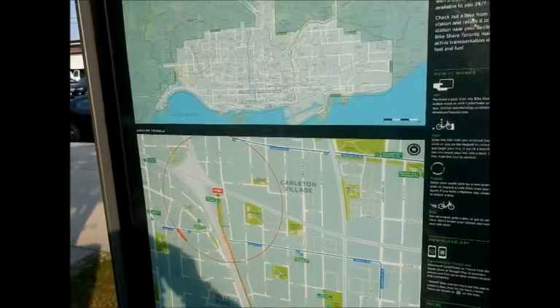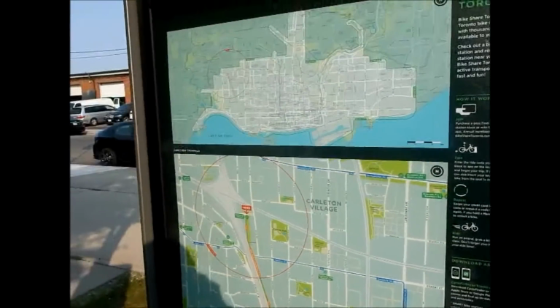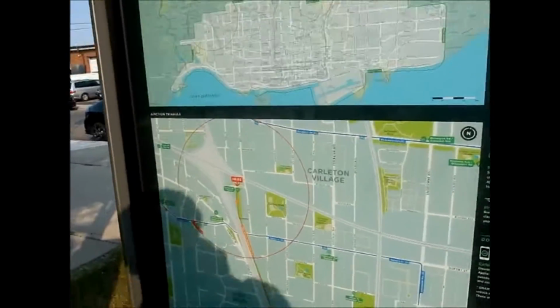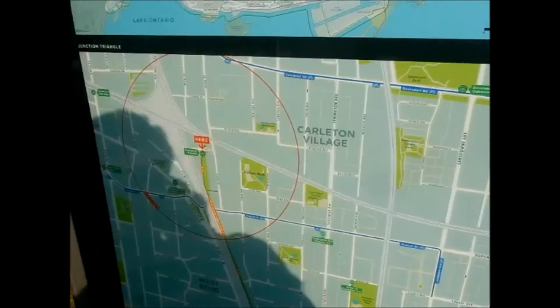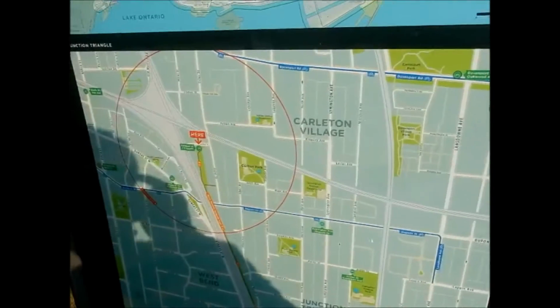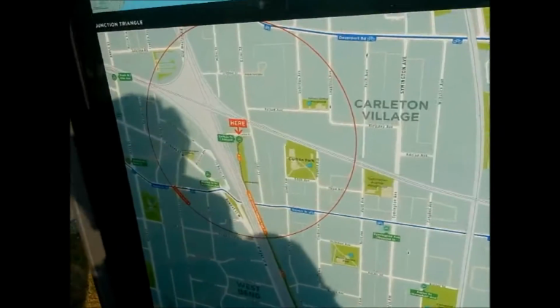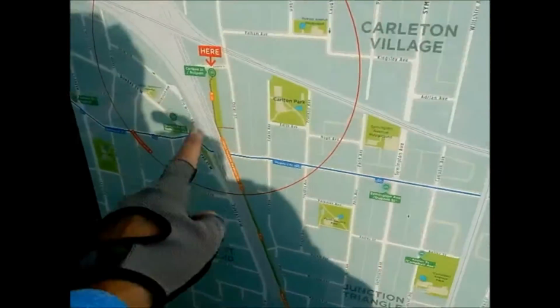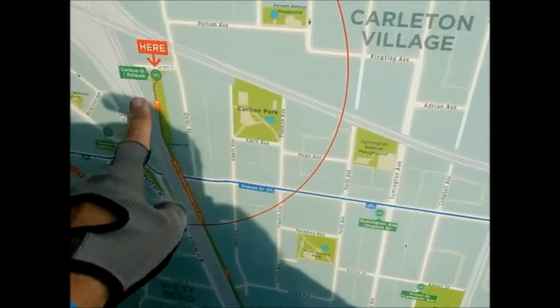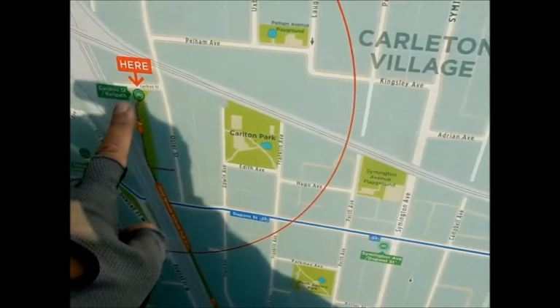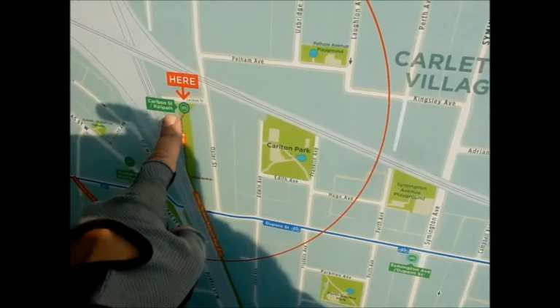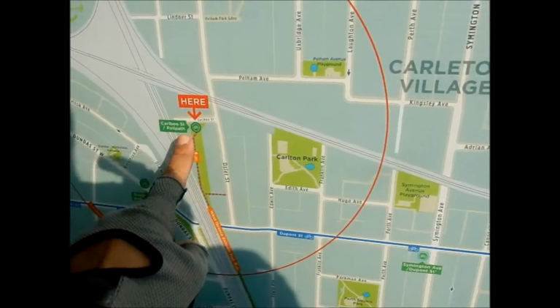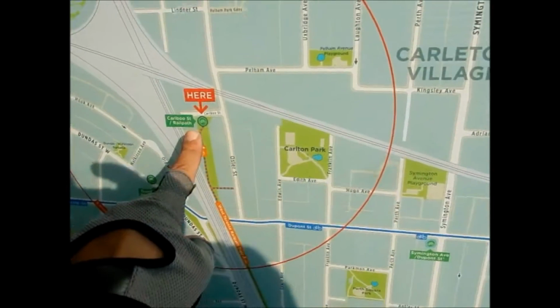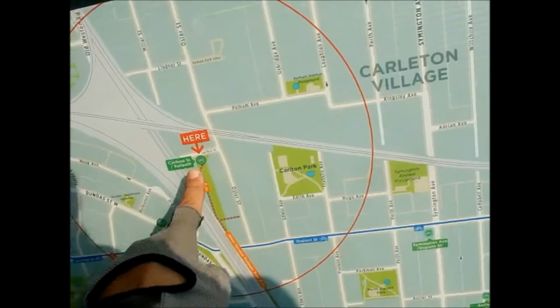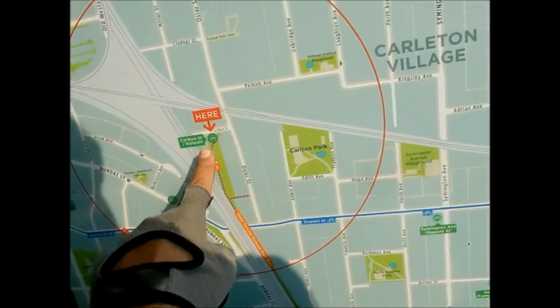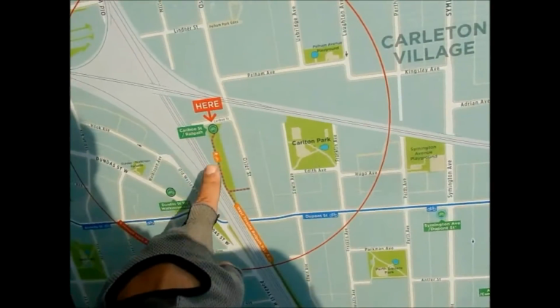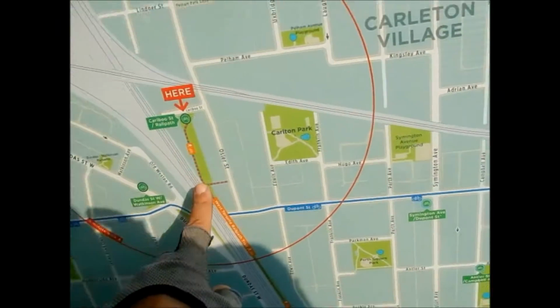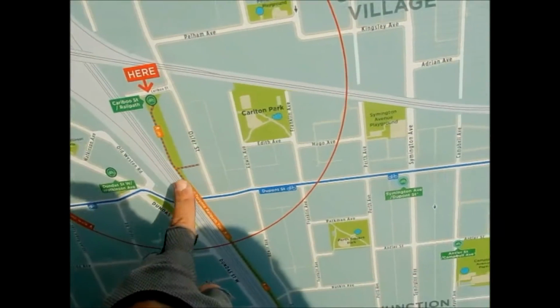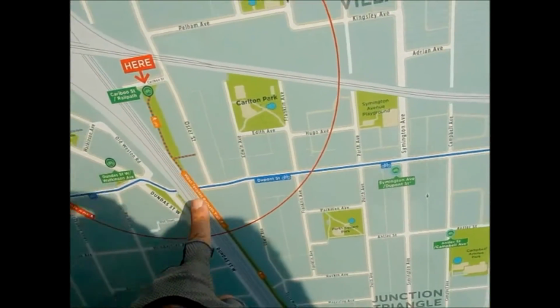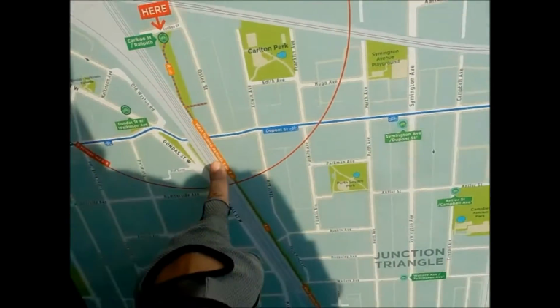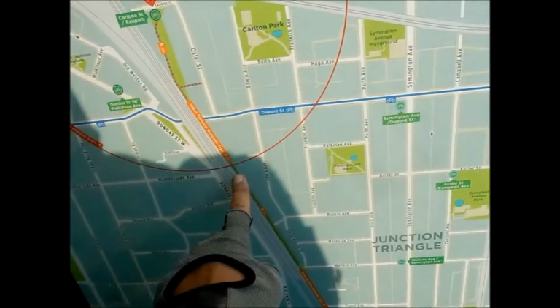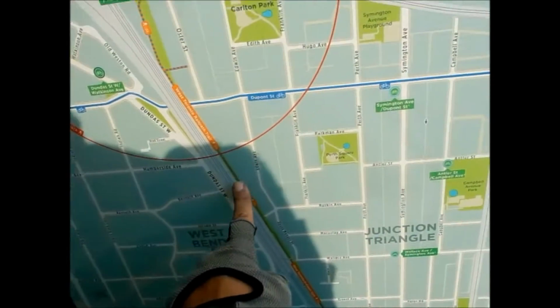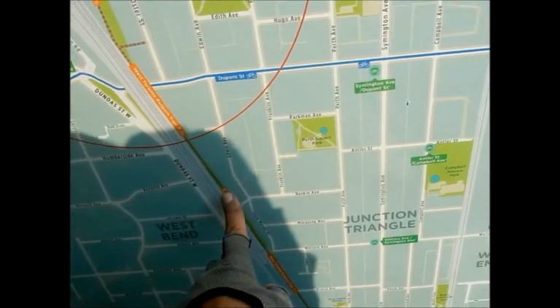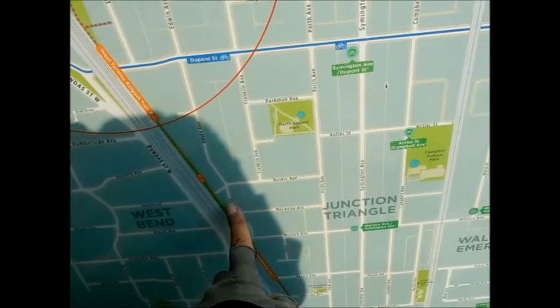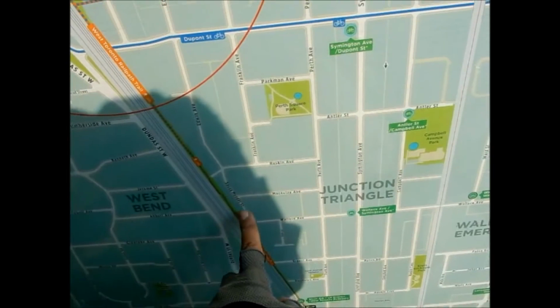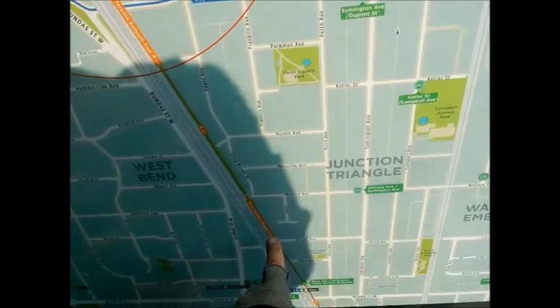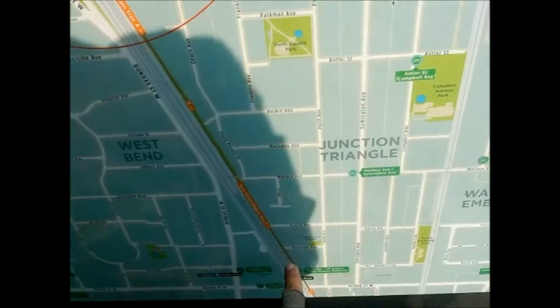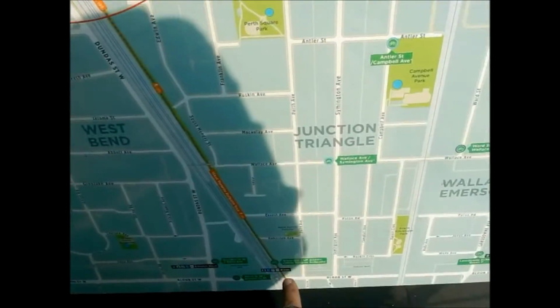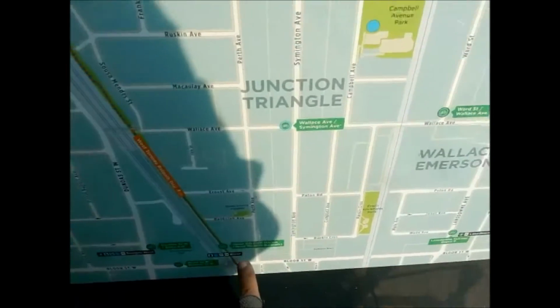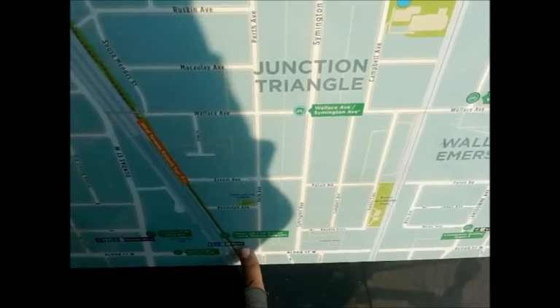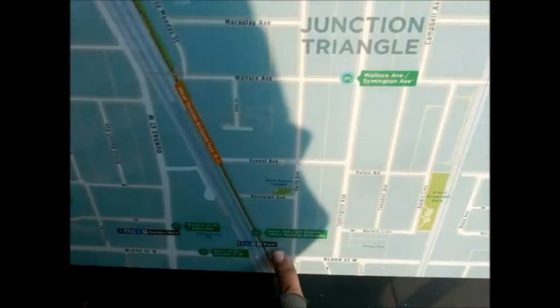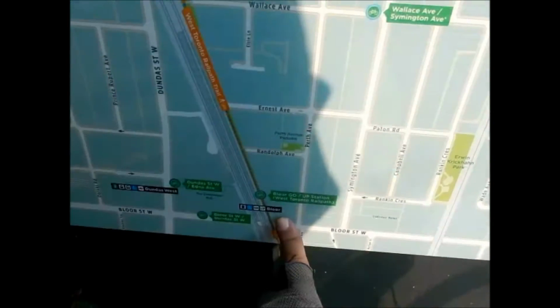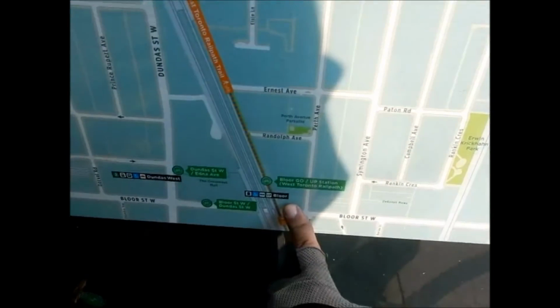Maybe here is a nicer map. So it says you are here and we're going to come down the rail path. There's the Bloor Street station.